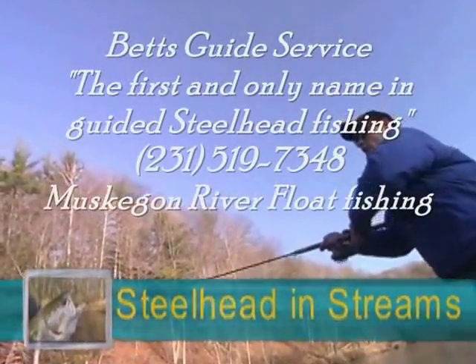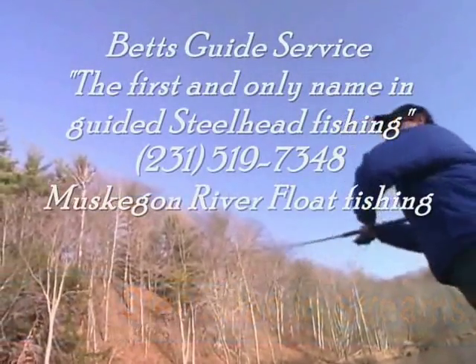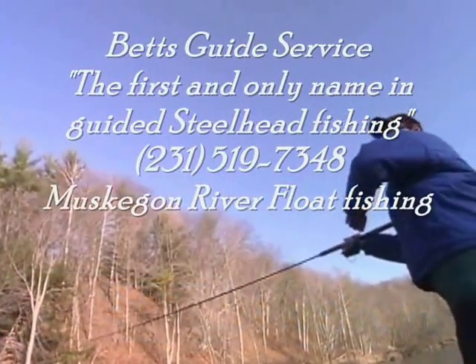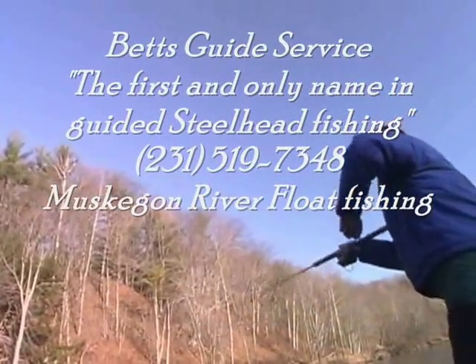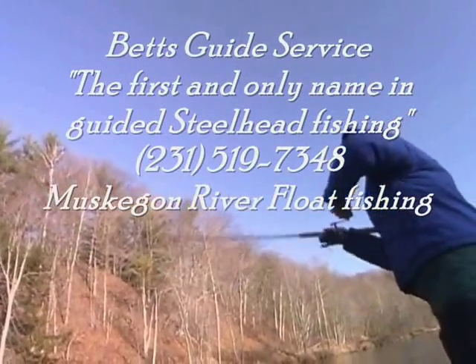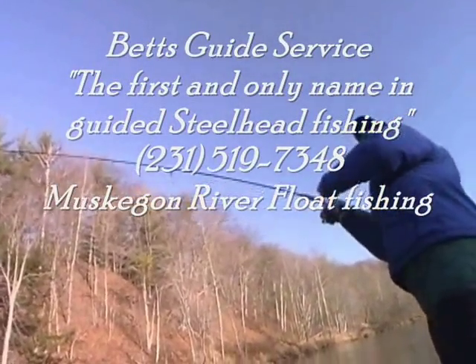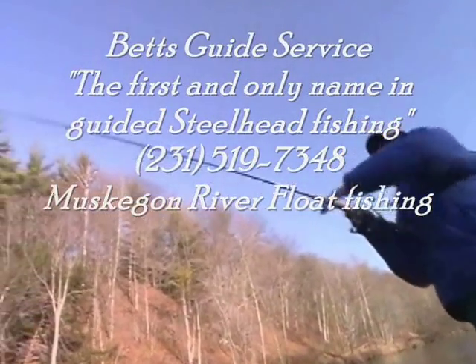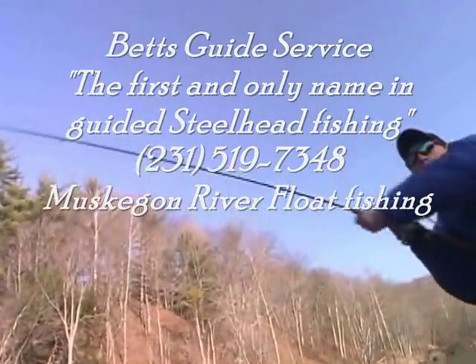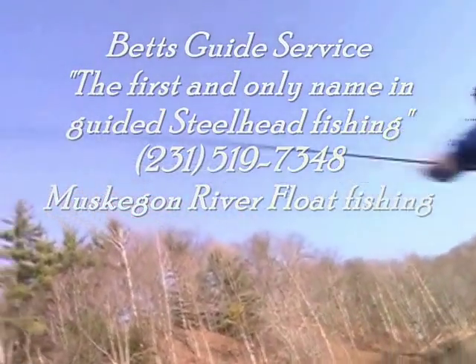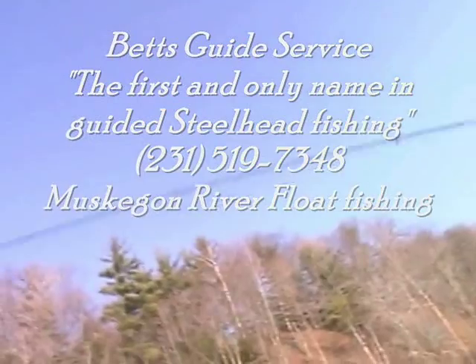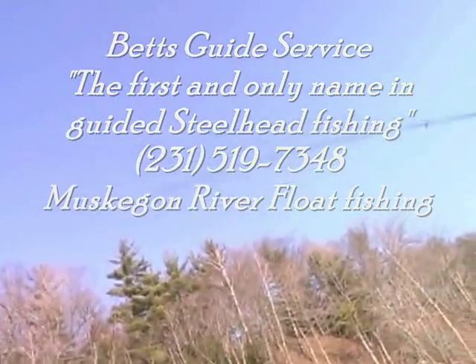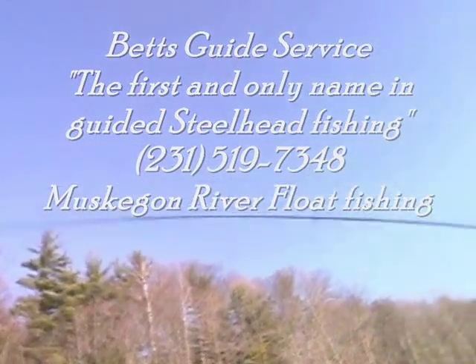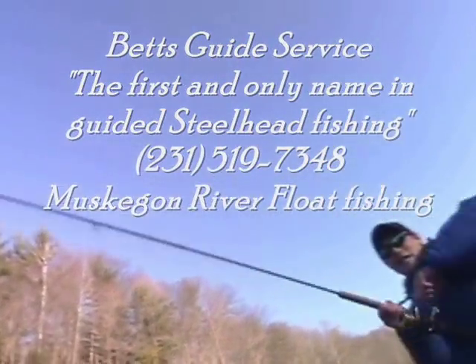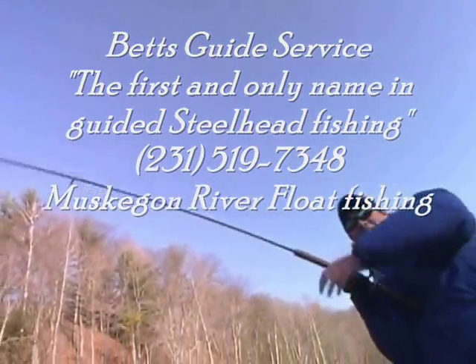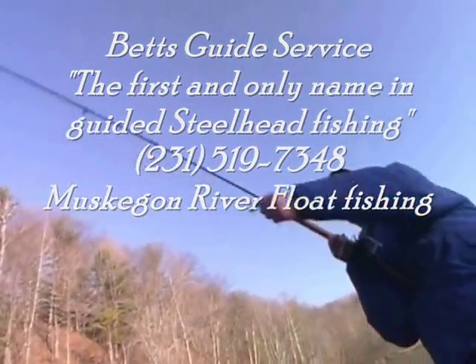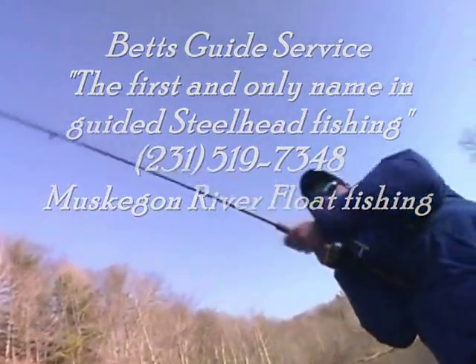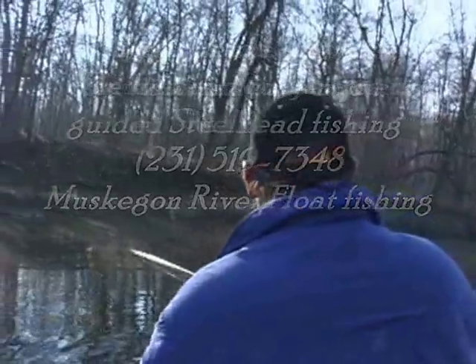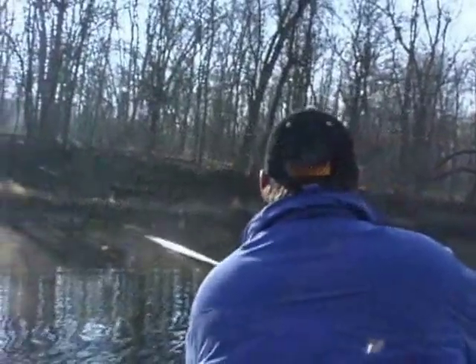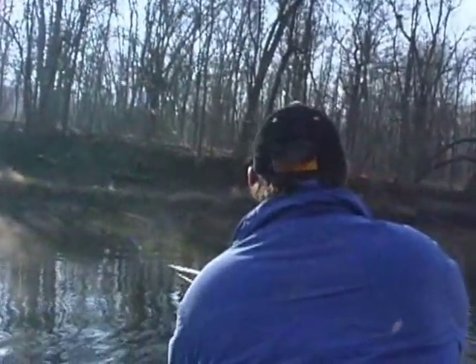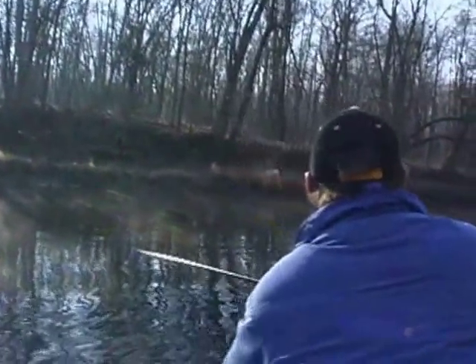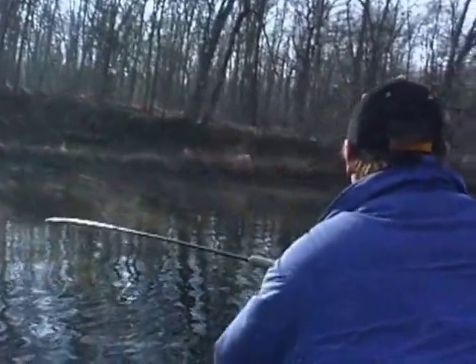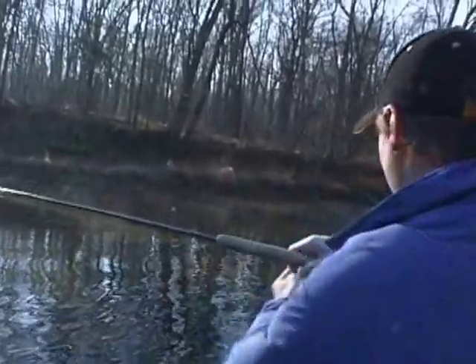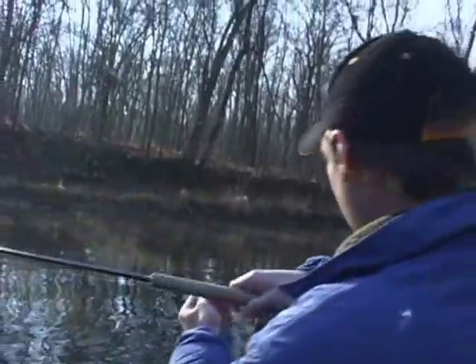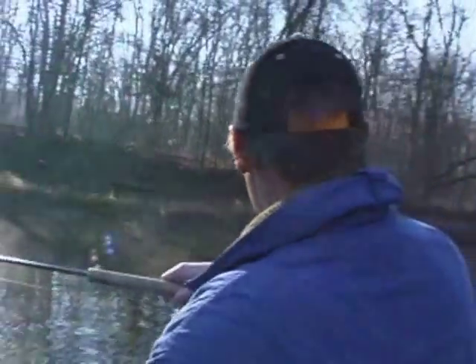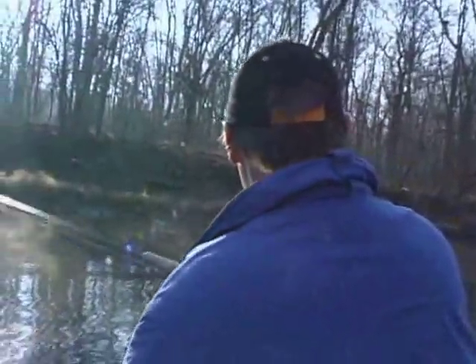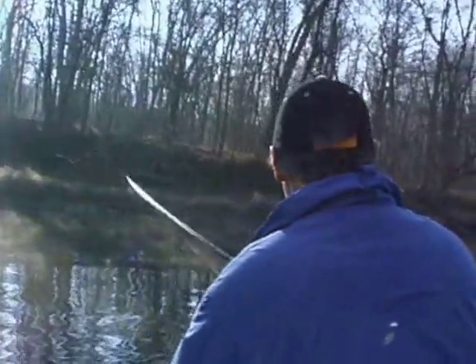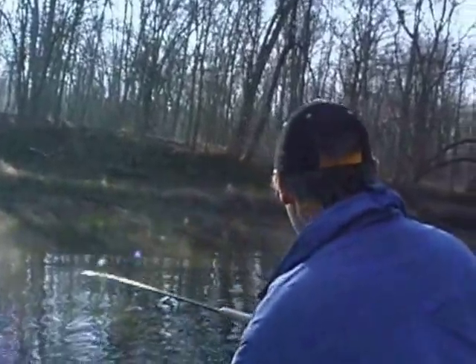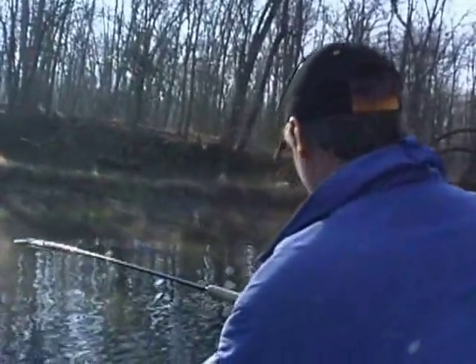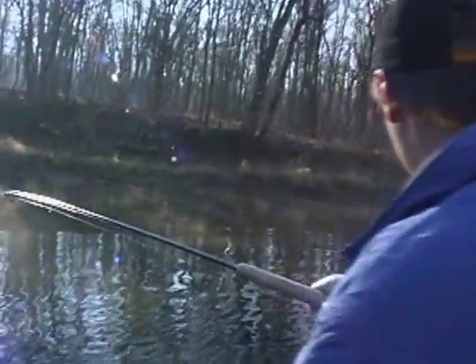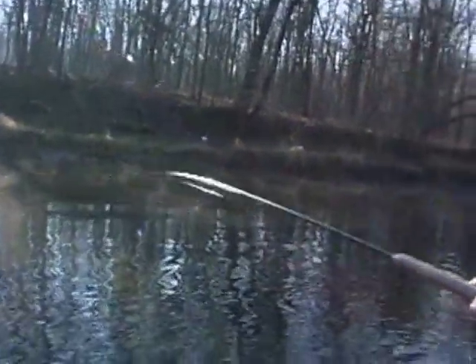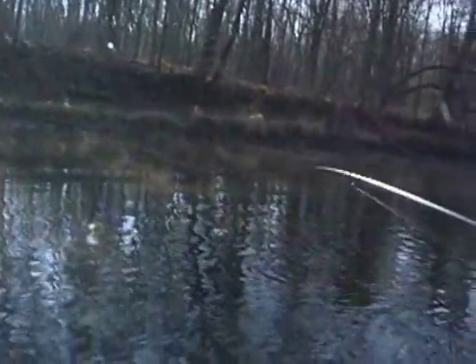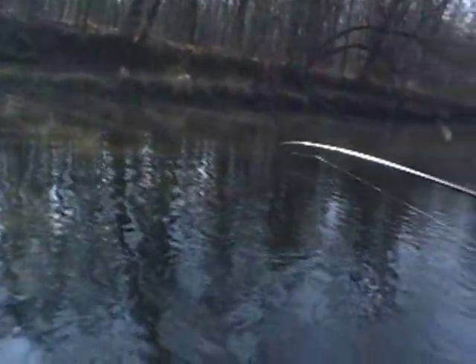Here we go, Jared. I'm making sure to put not too much pressure on the fish by giving it some line, keeping a loose drag.